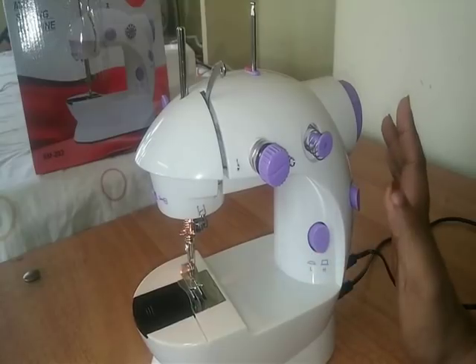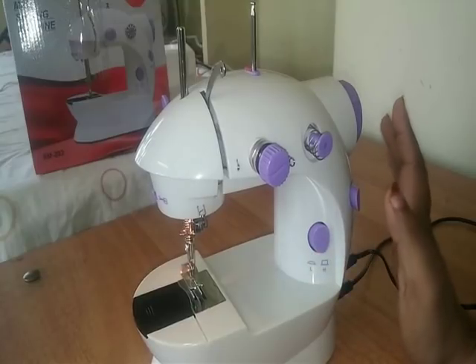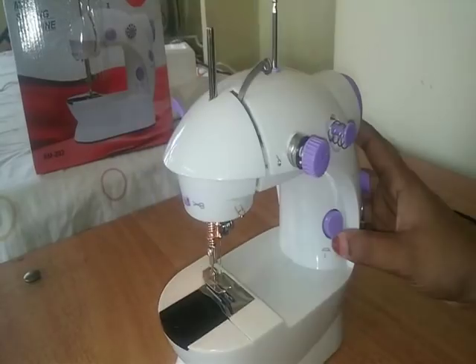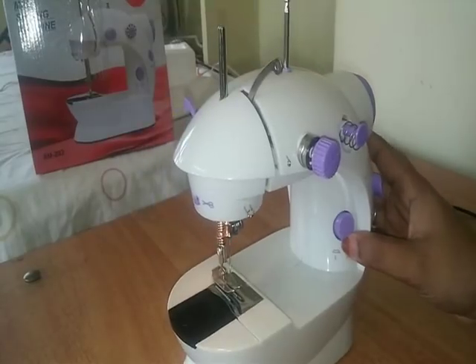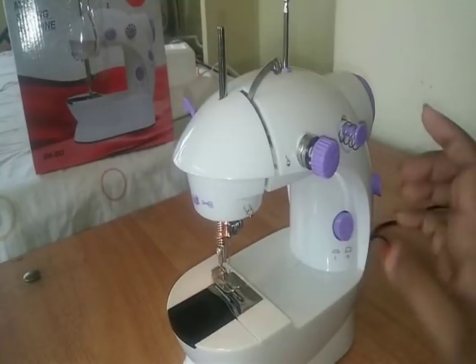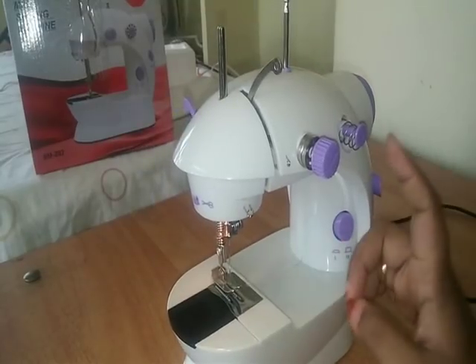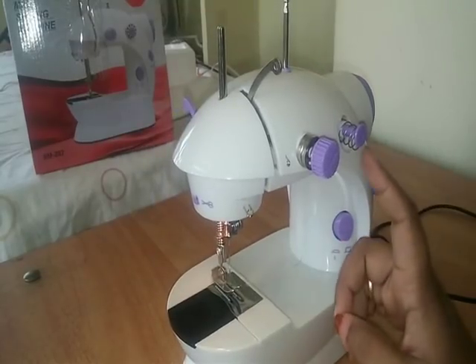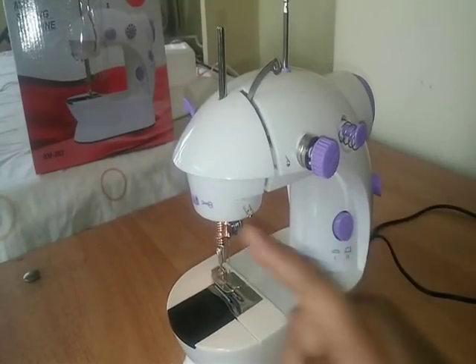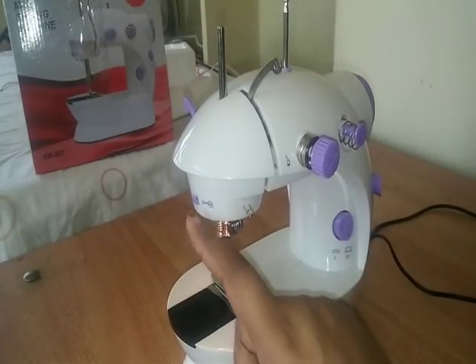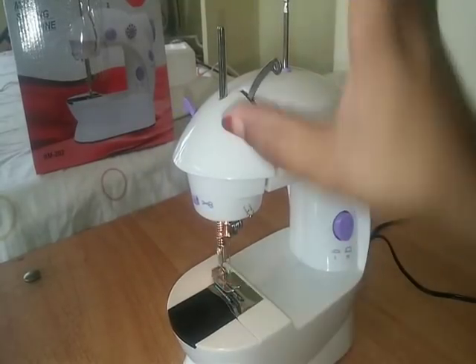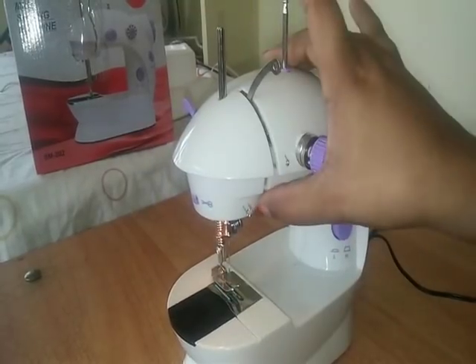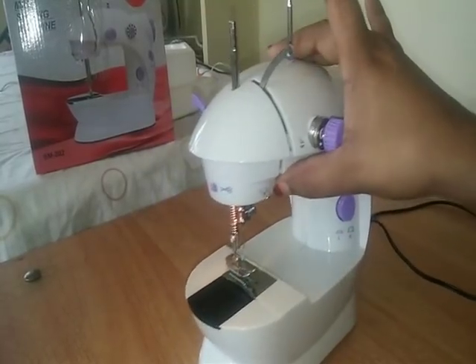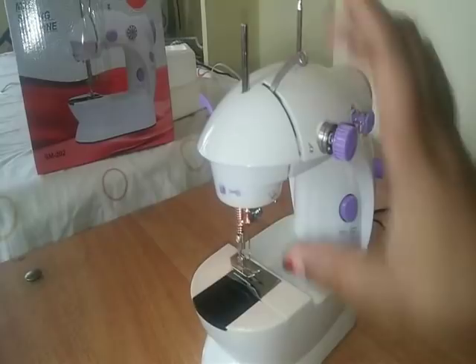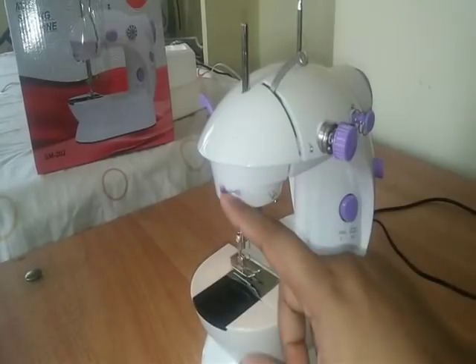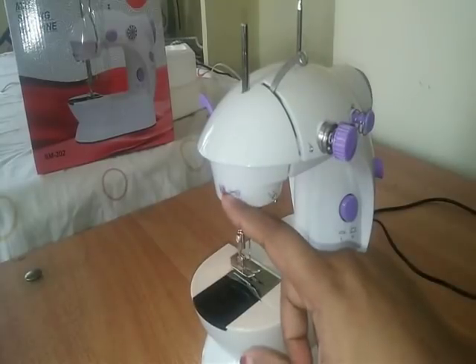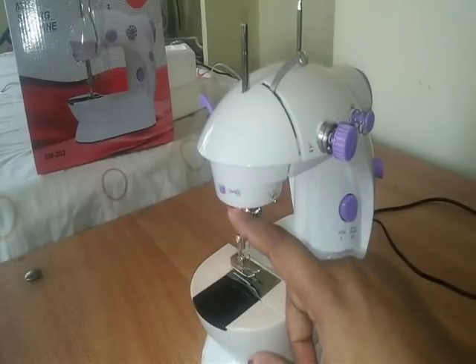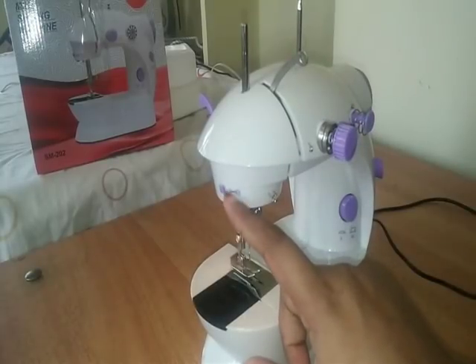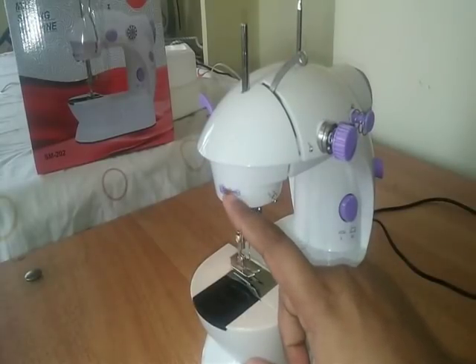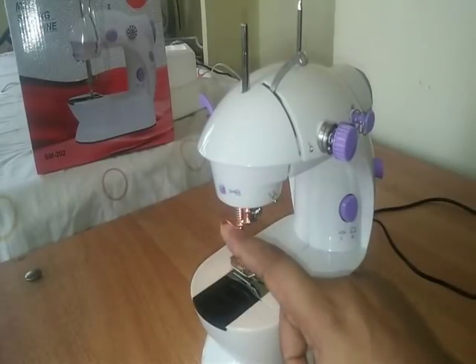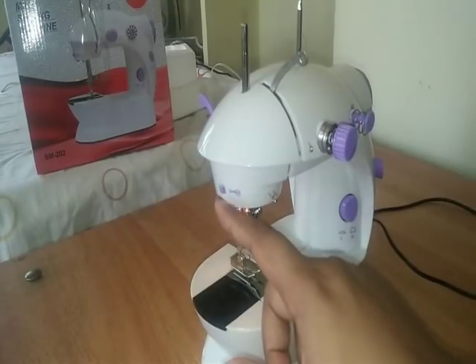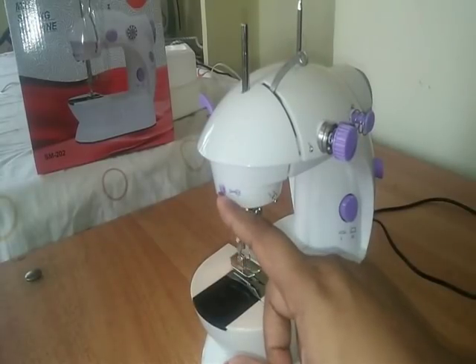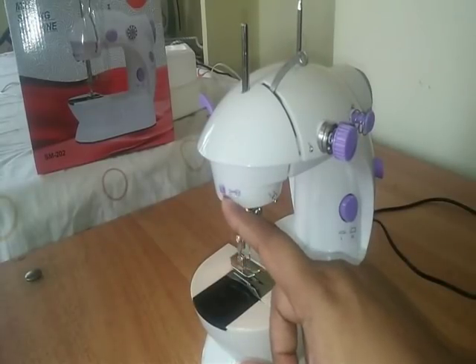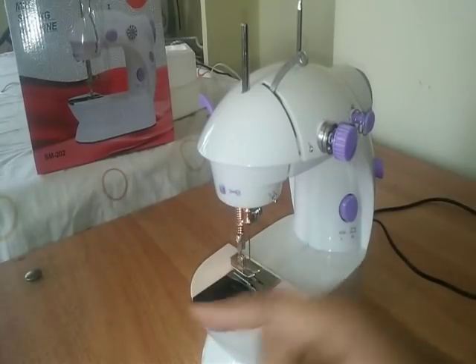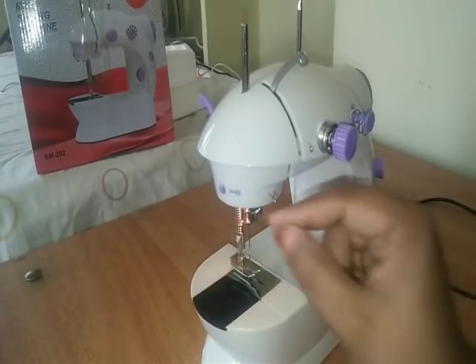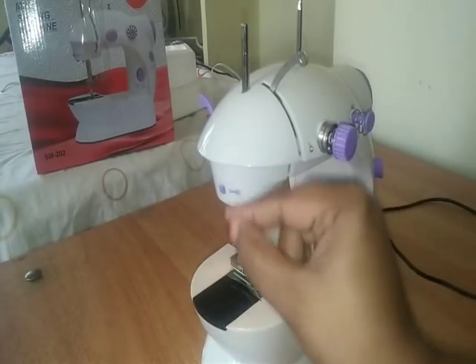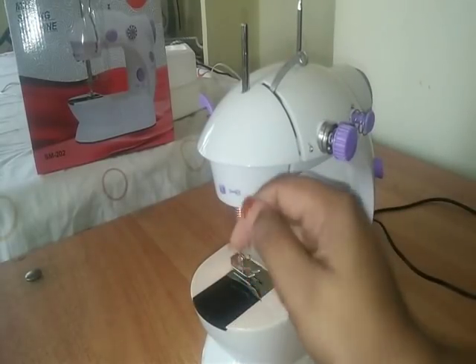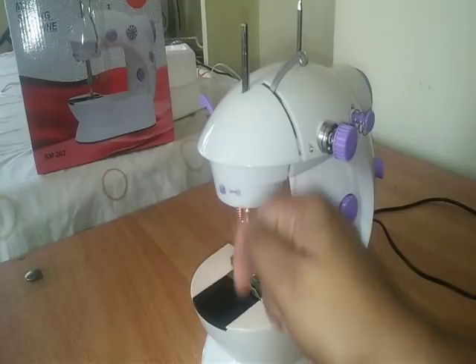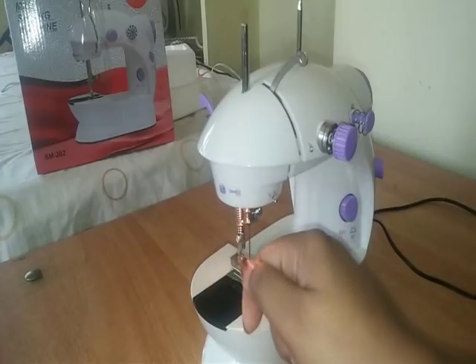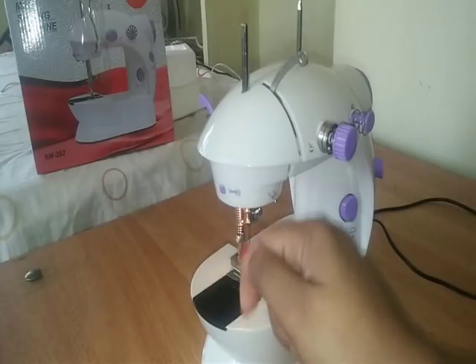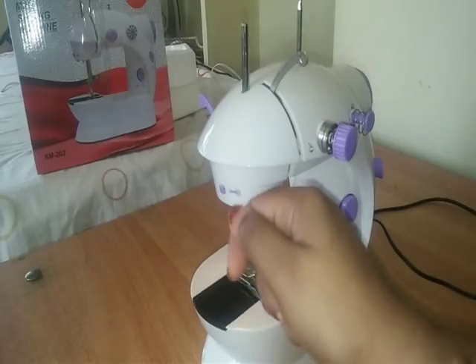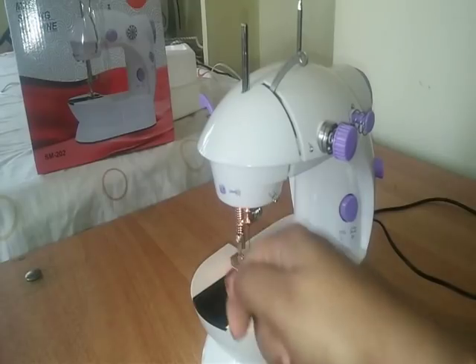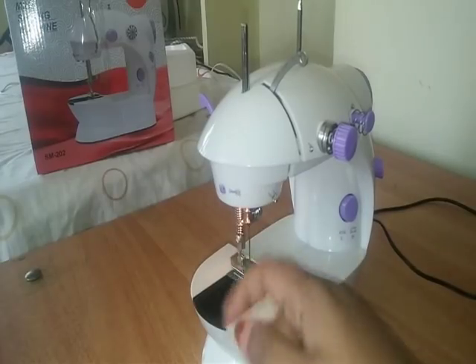We have to switch the speed. We have to cut the thread on the needle. We will cut the thread easily.